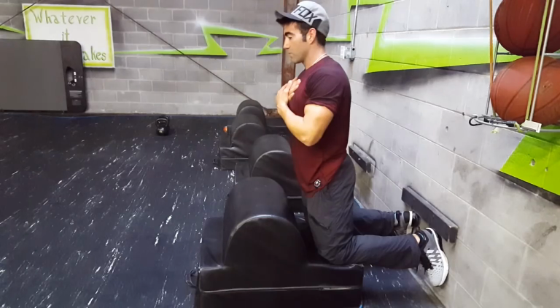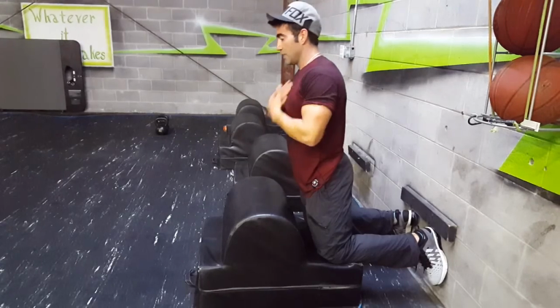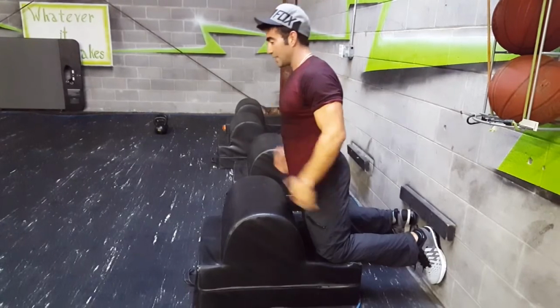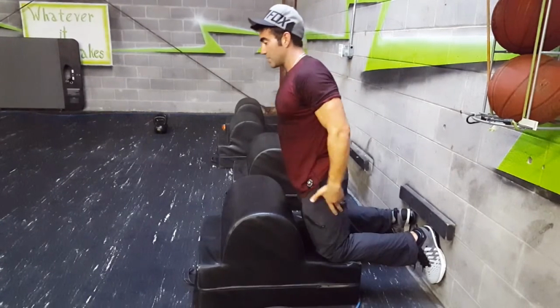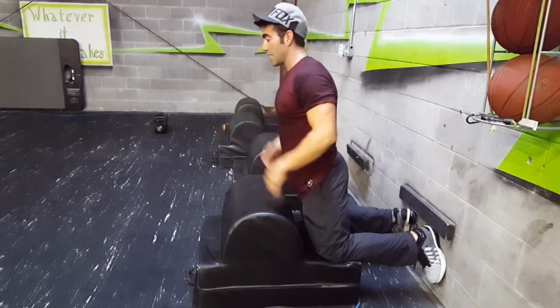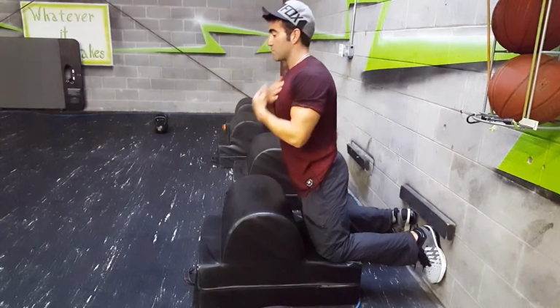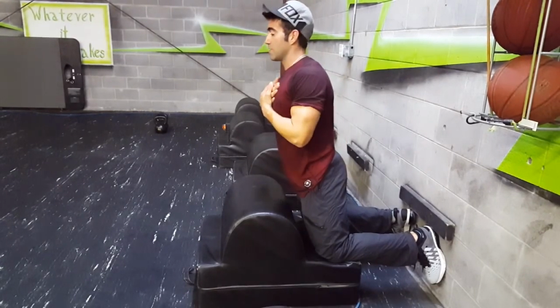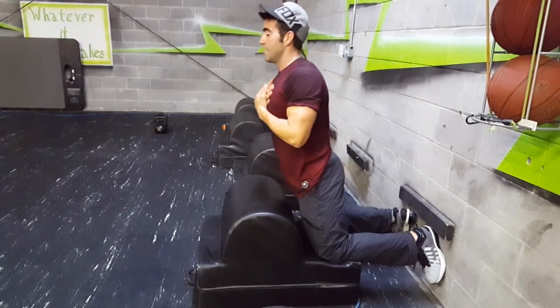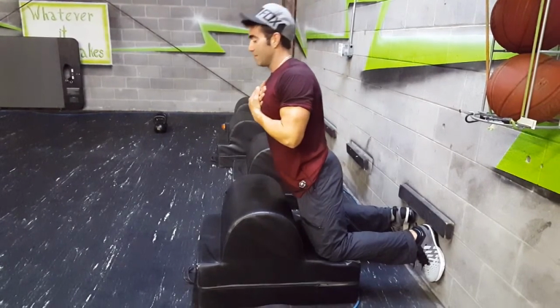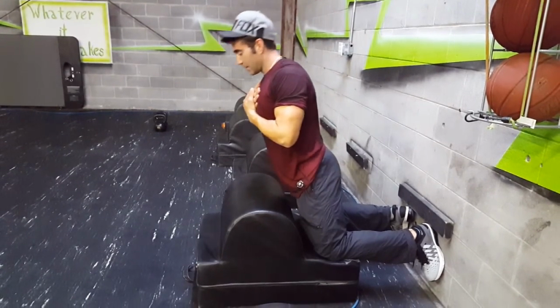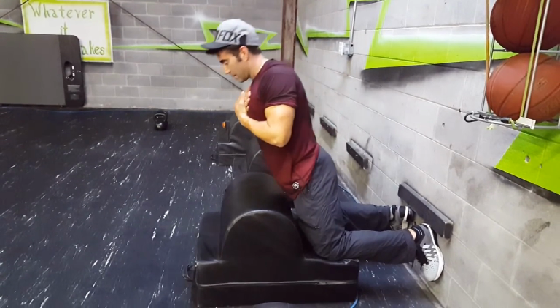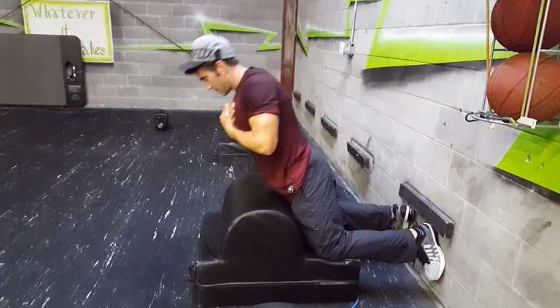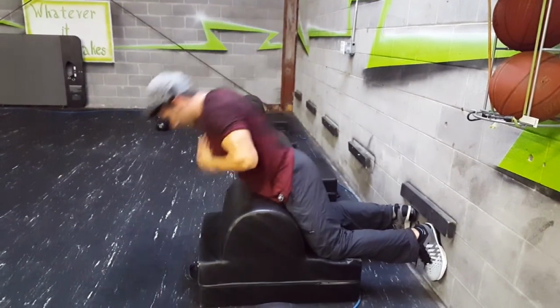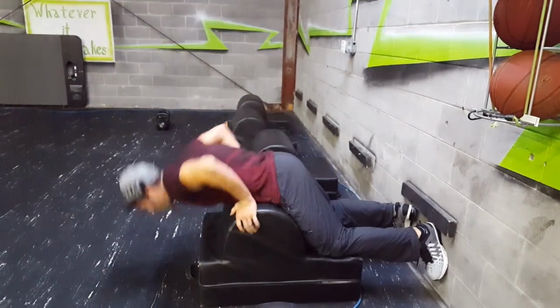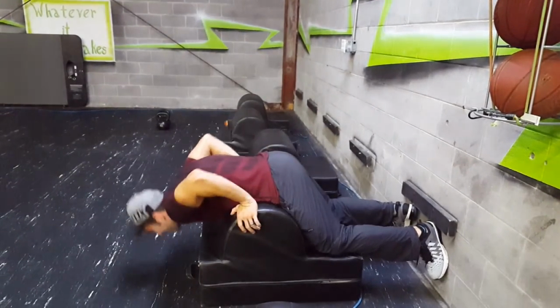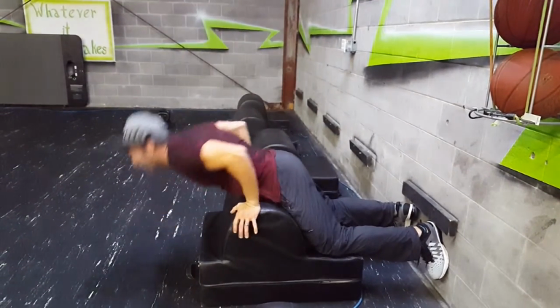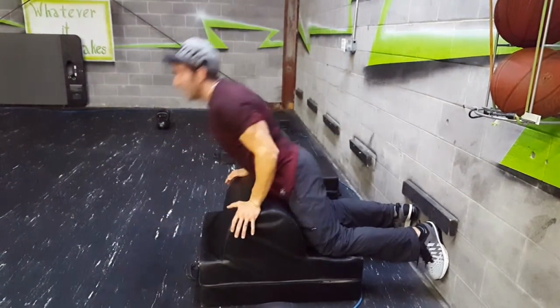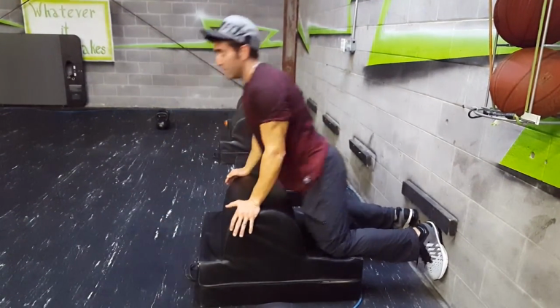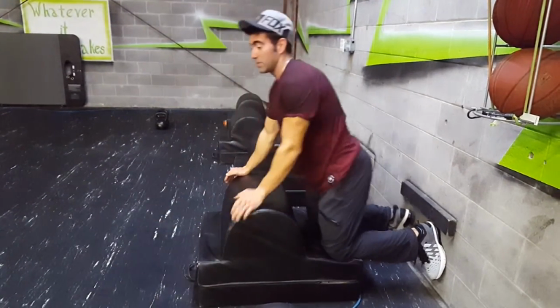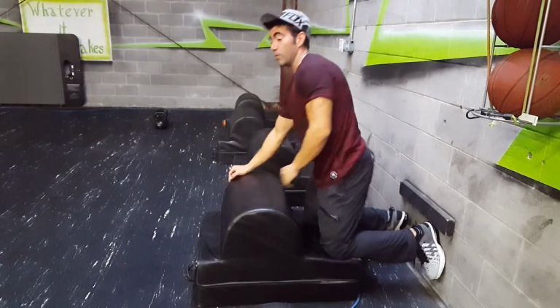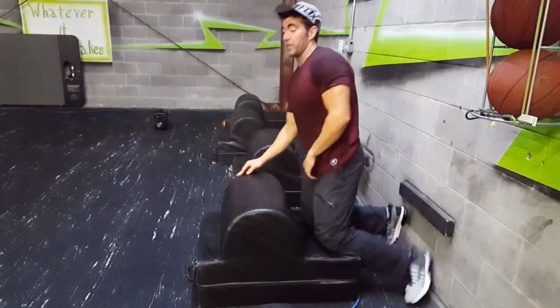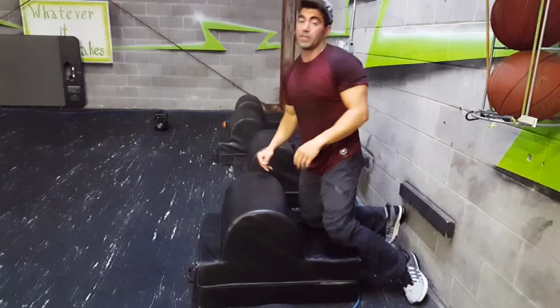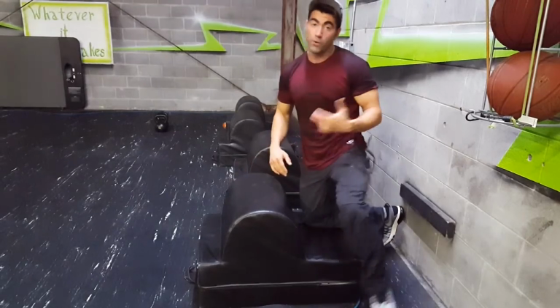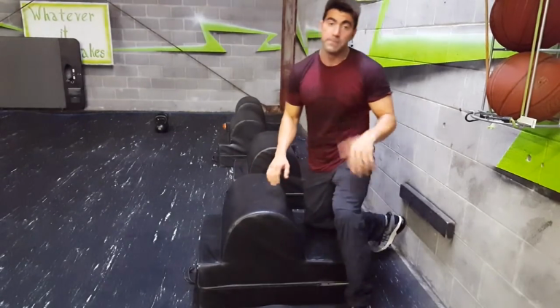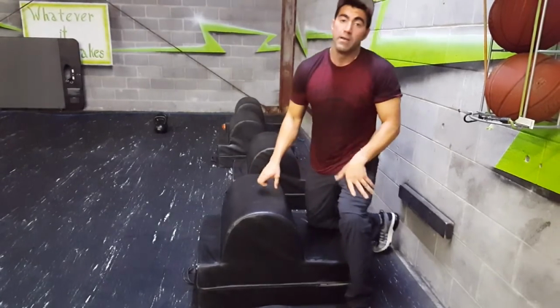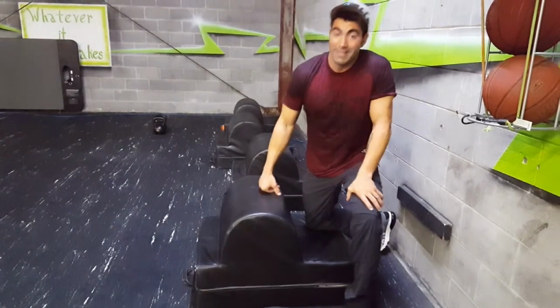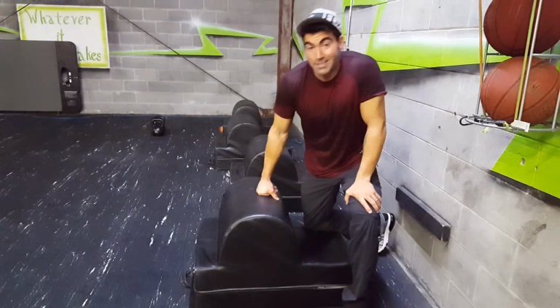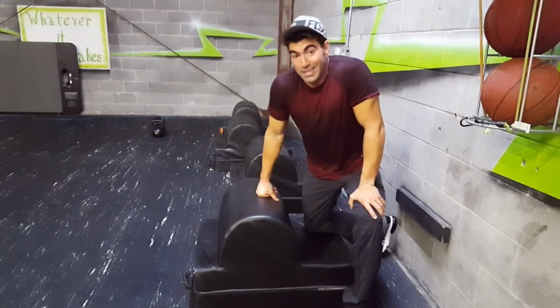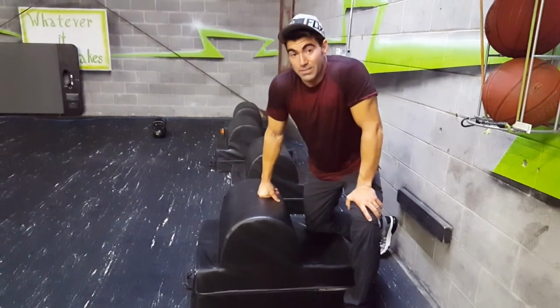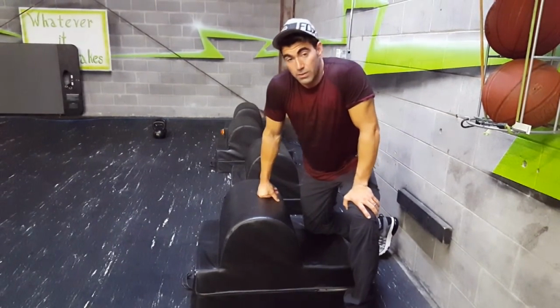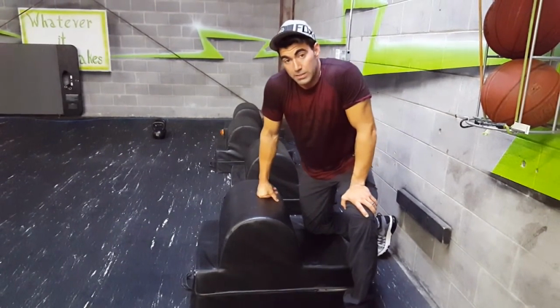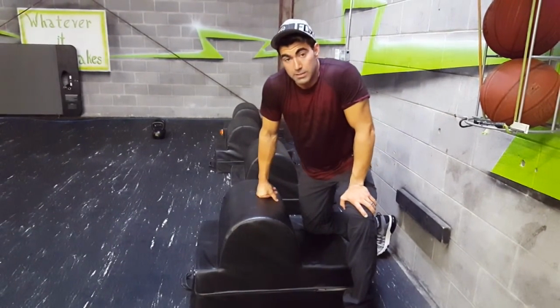So we're really engaging the hamstrings — tilting, tilting, holding. Eventually you won't be able to hold anymore, and that's the negatives on the GHD.